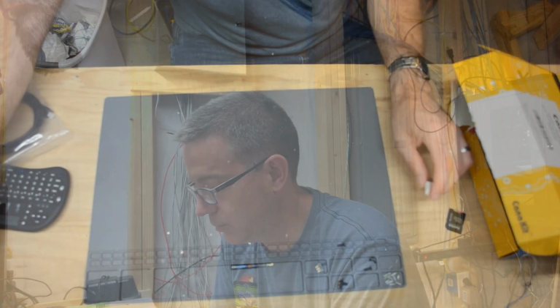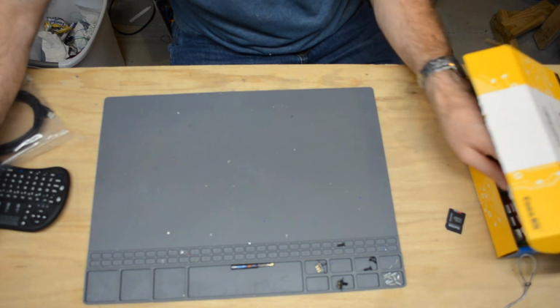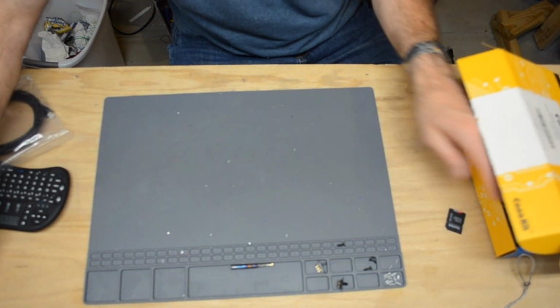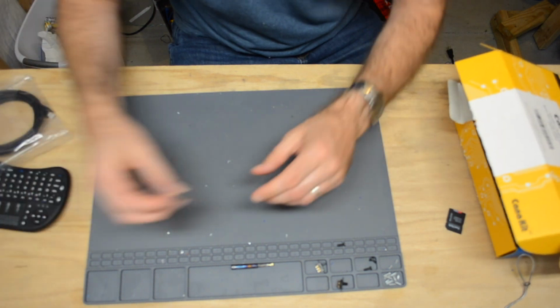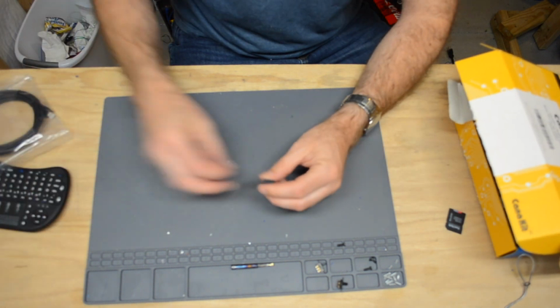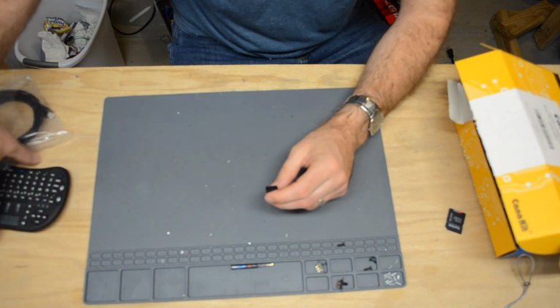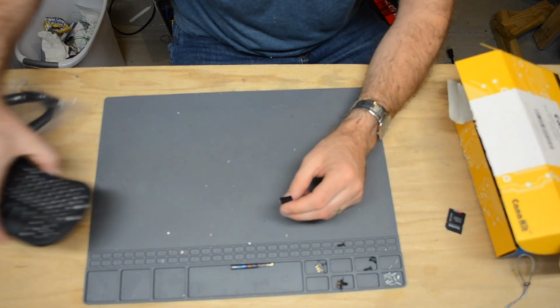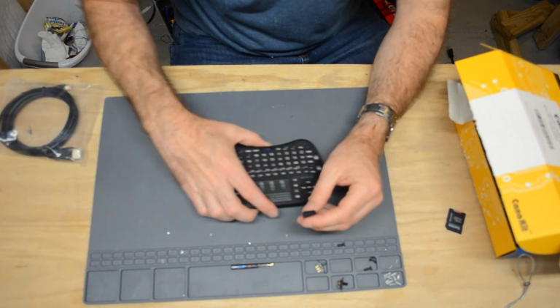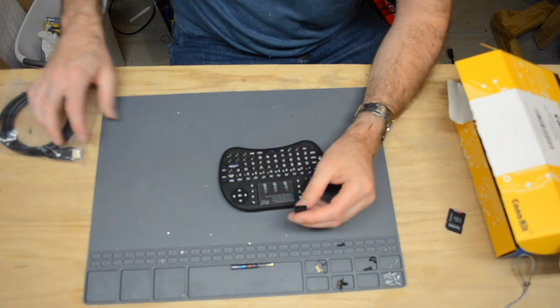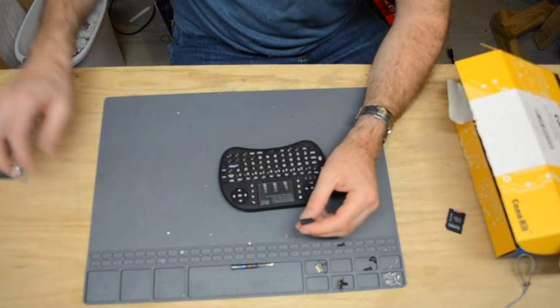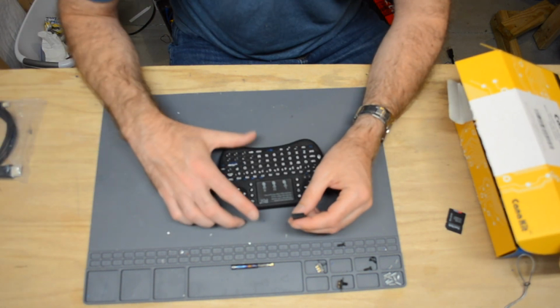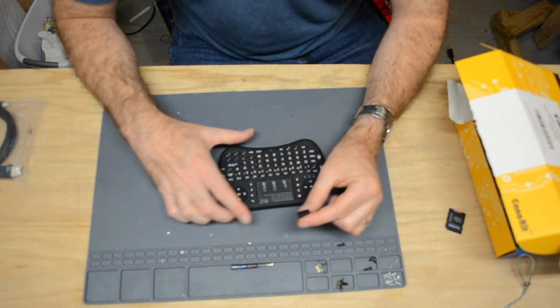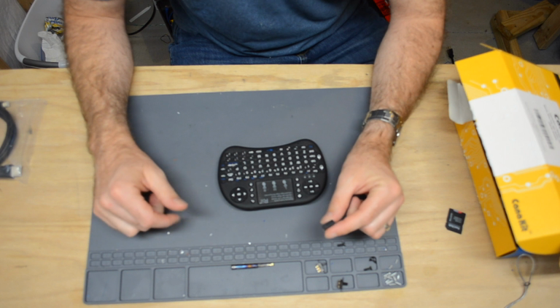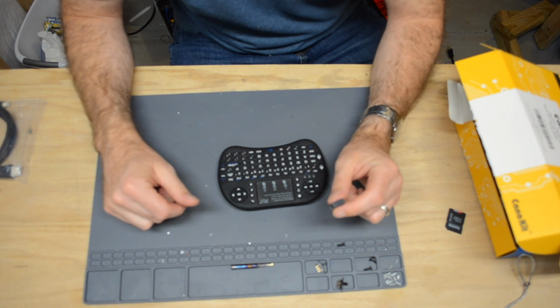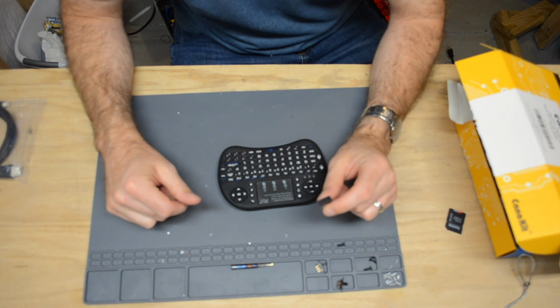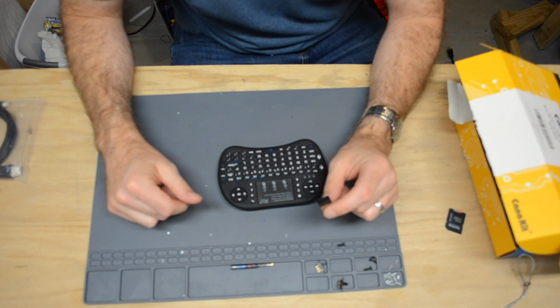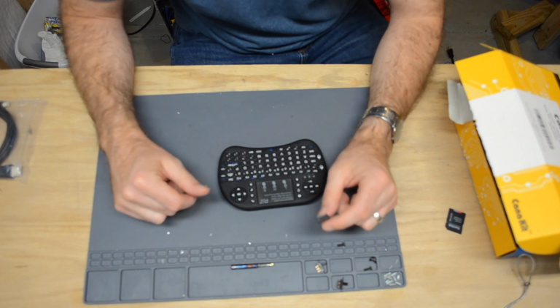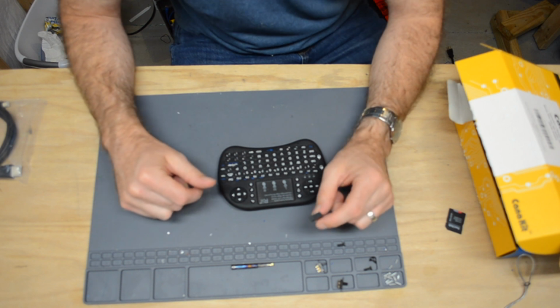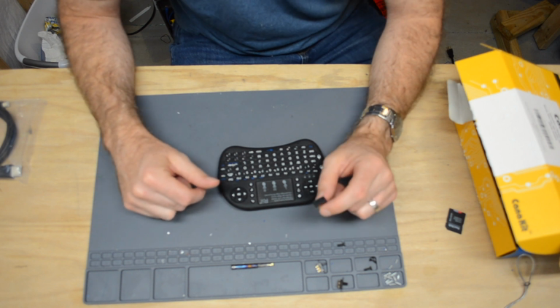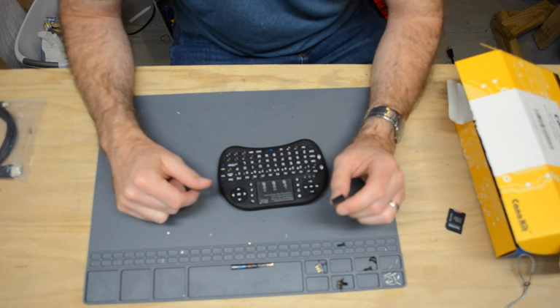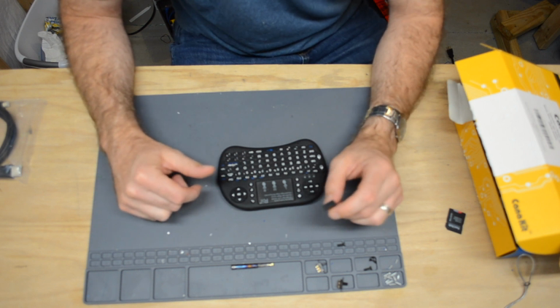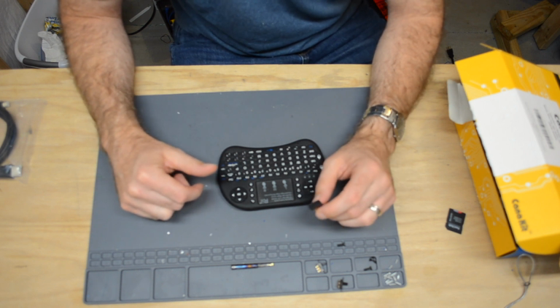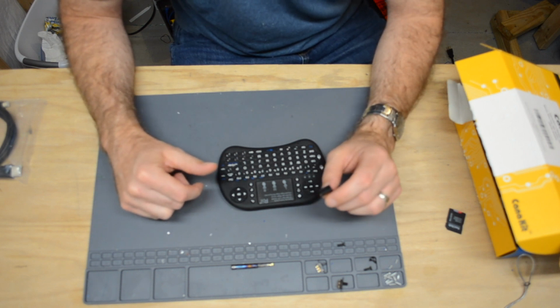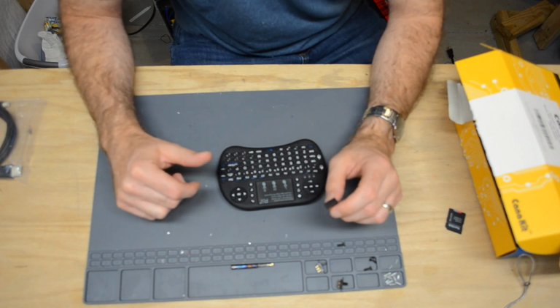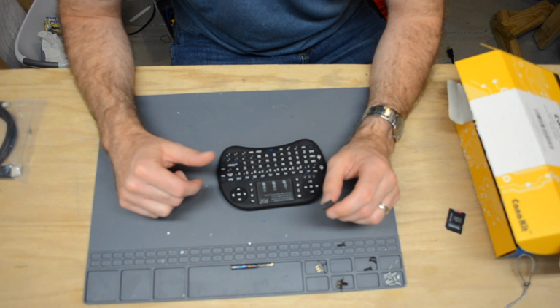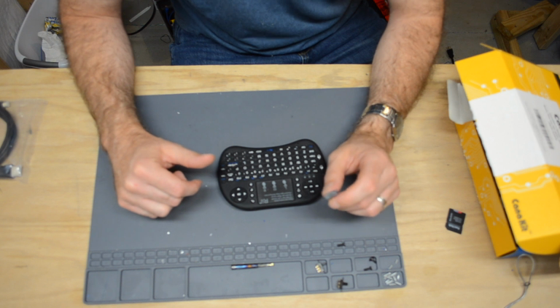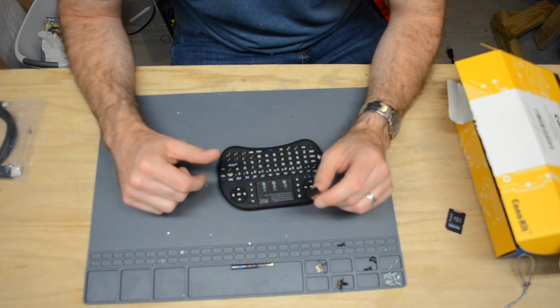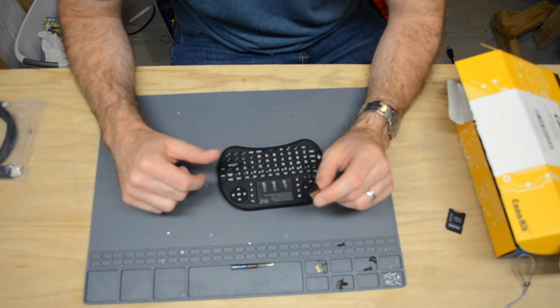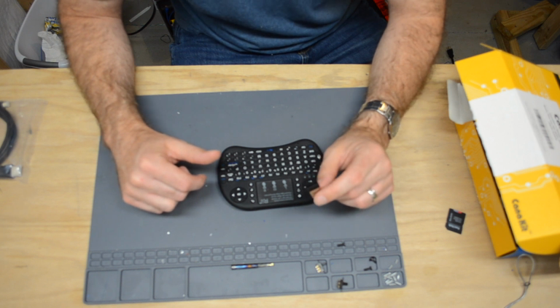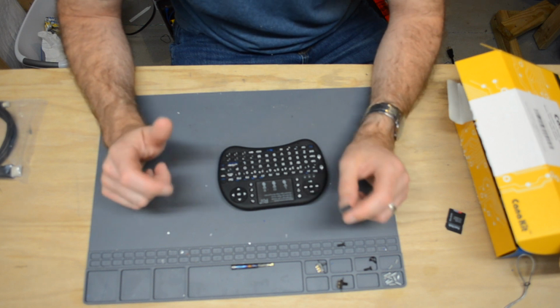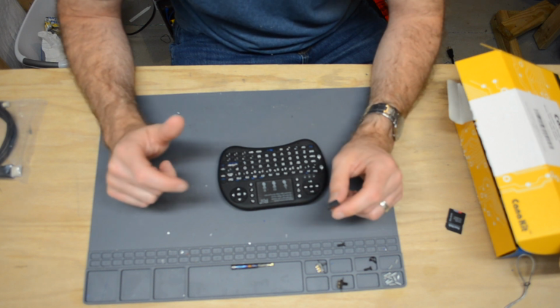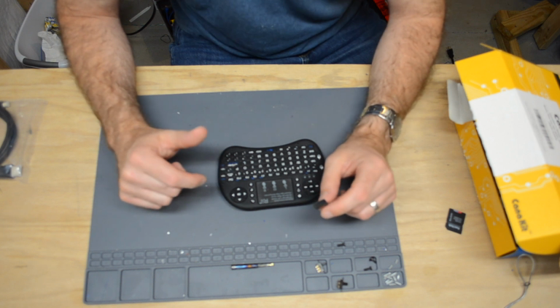Another thing we're going to be using is this wireless keyboard, at least to get things kicking off initially. I may switch to something else that's more user-friendly for the control system, but we'll start out with this keyboard.